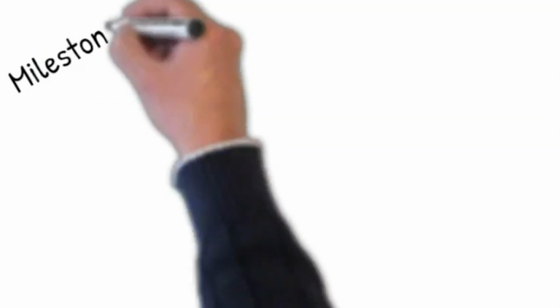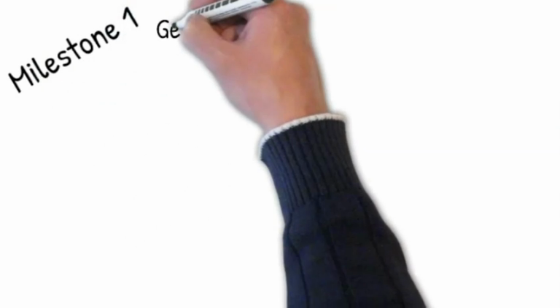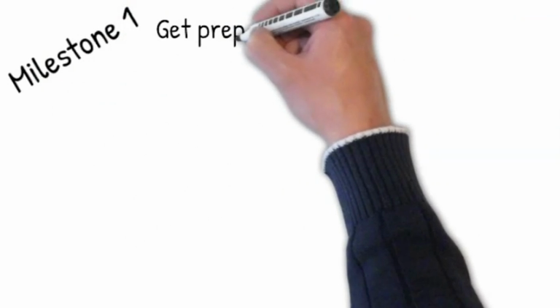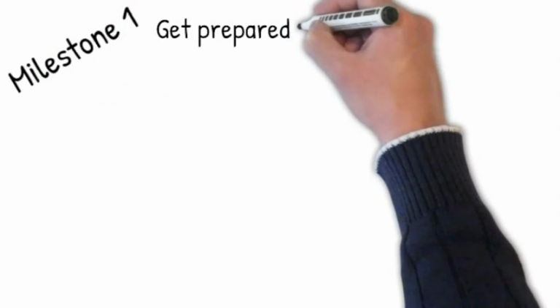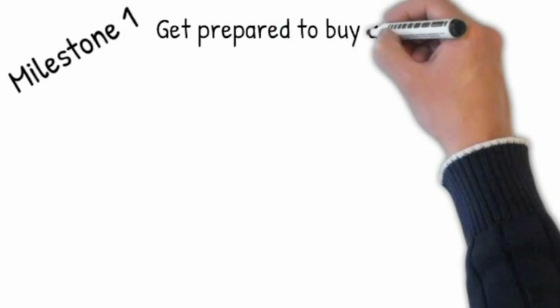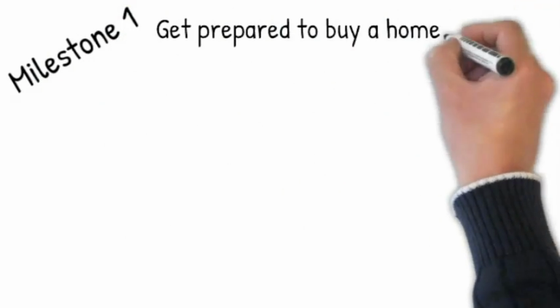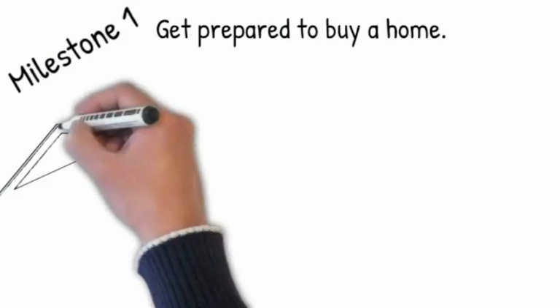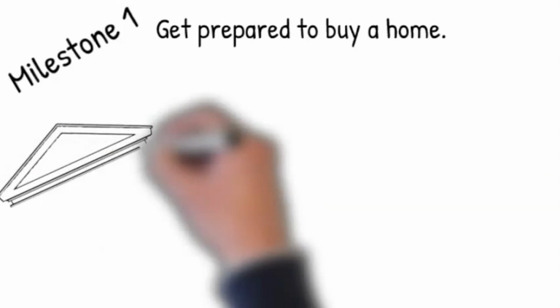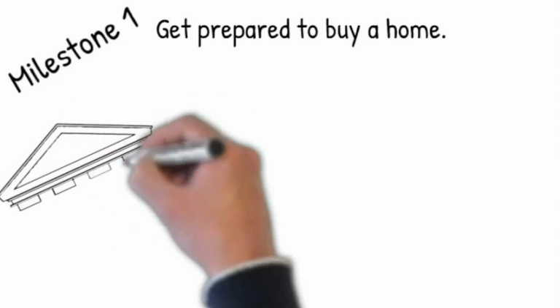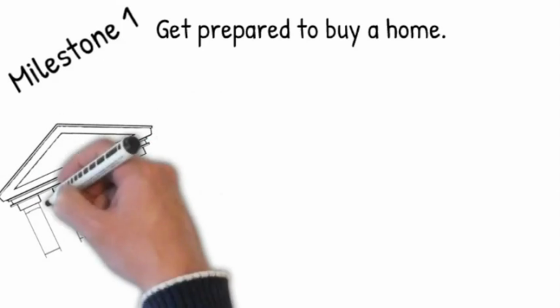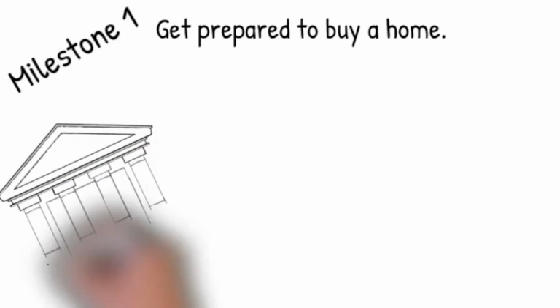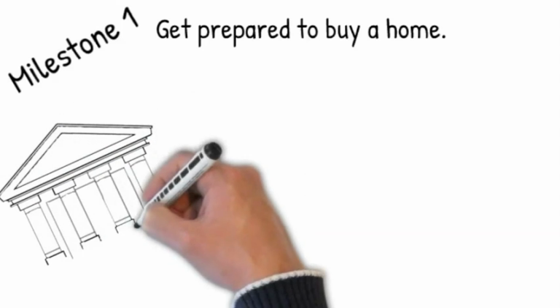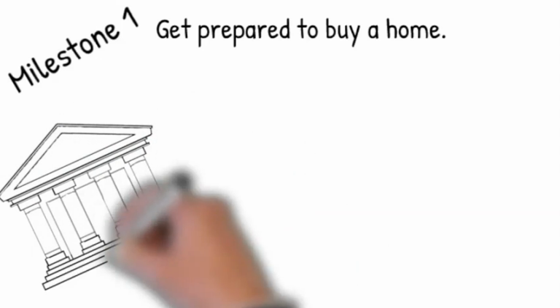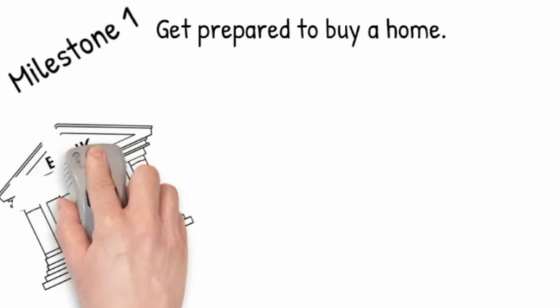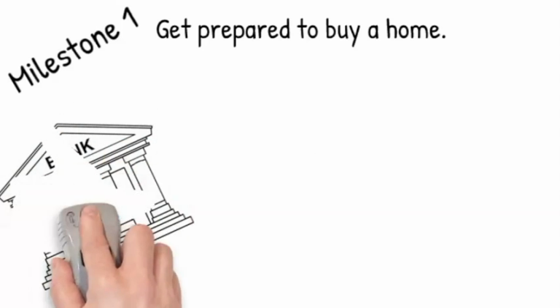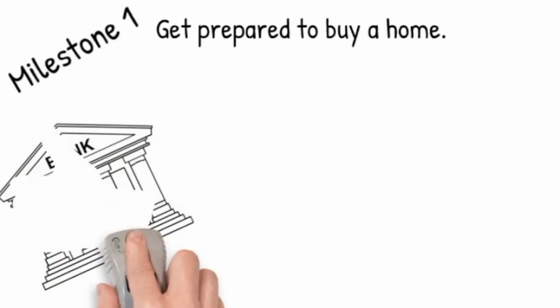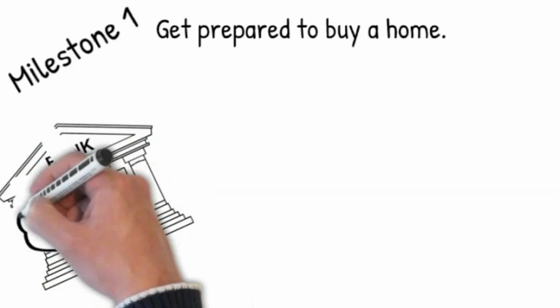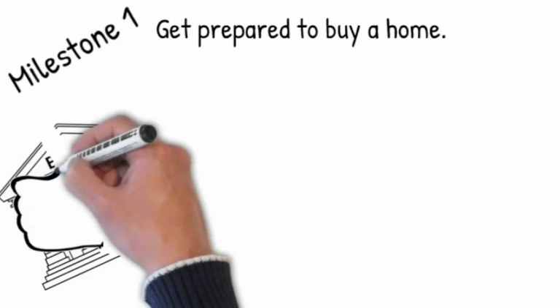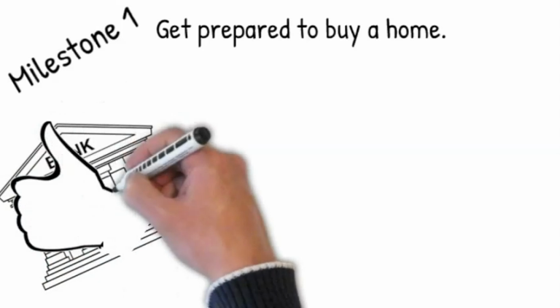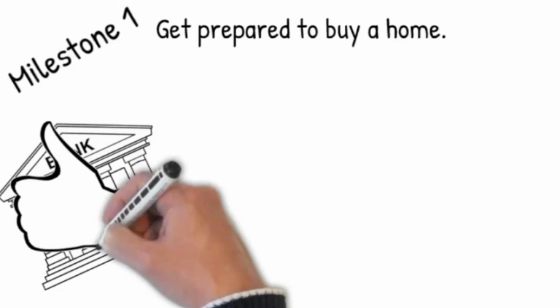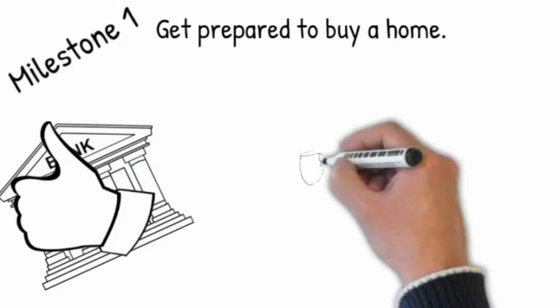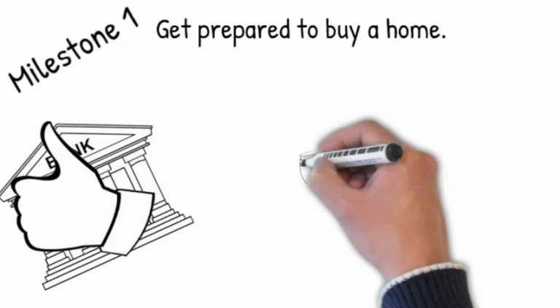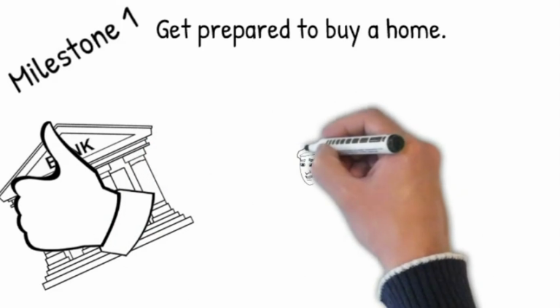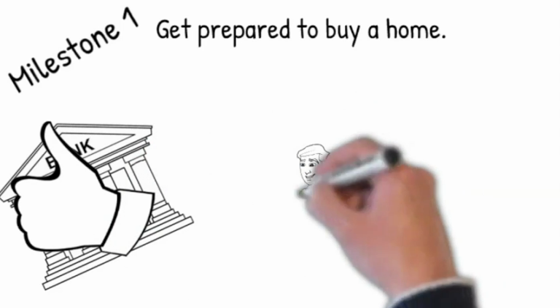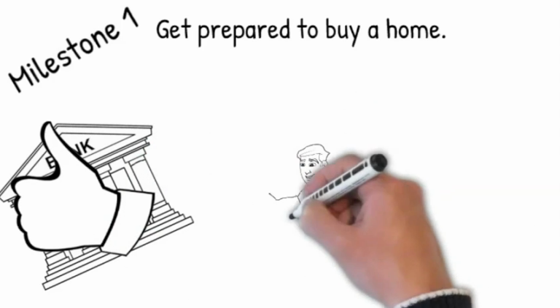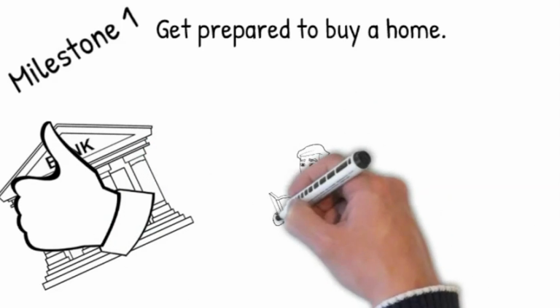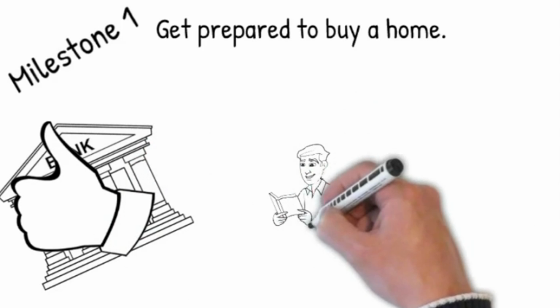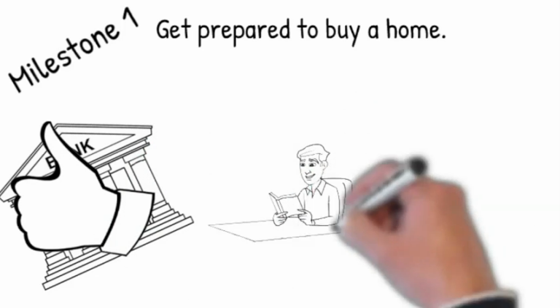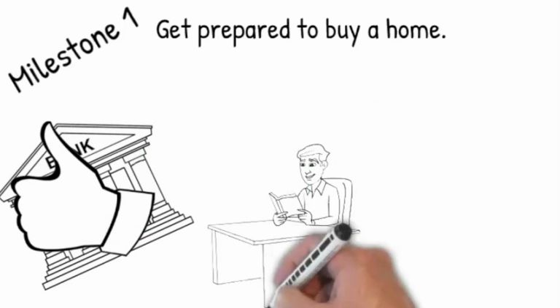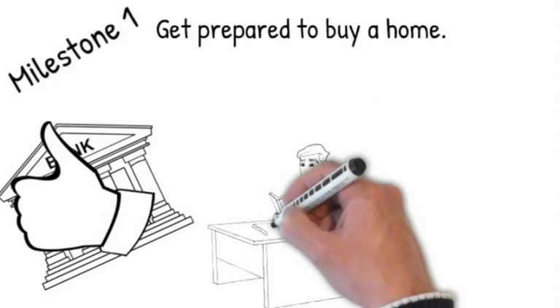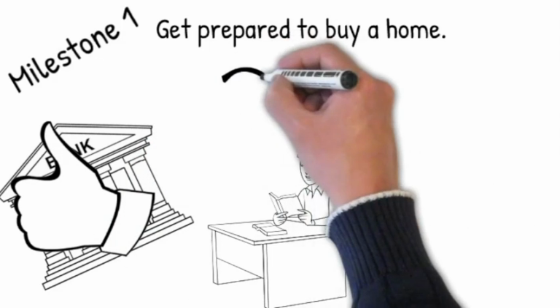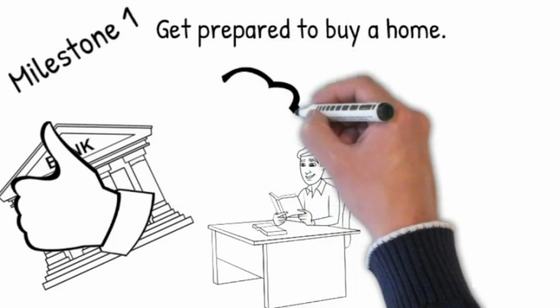Milestone 1: The first milestone is getting prepared to buy a new home. This starts with contacting a lender of your choice or one of our amazing preferred lenders and getting pre-approved within the budget that fits your needs.